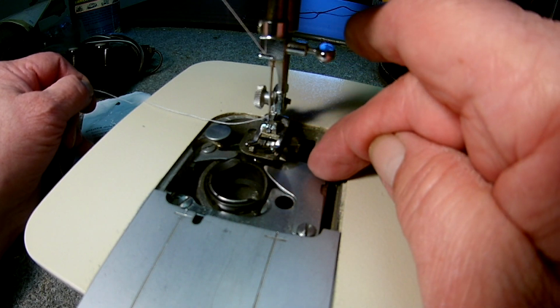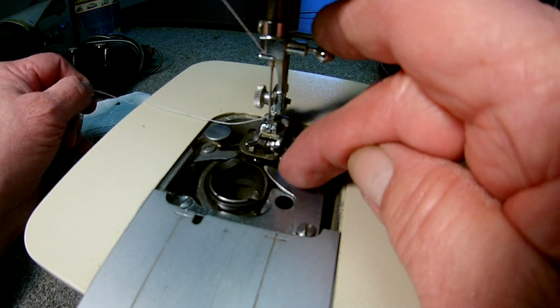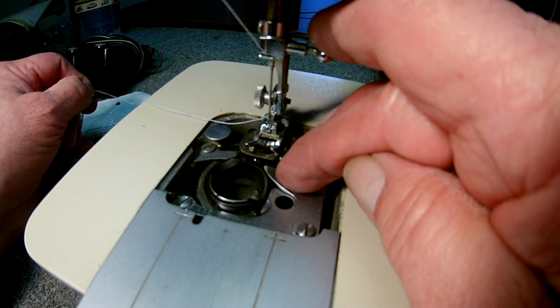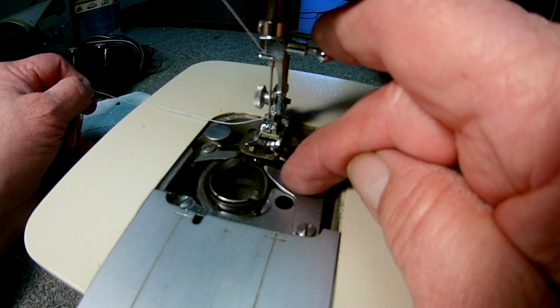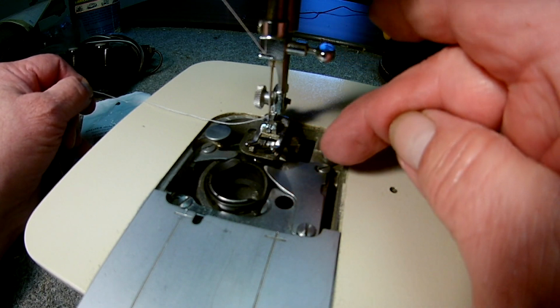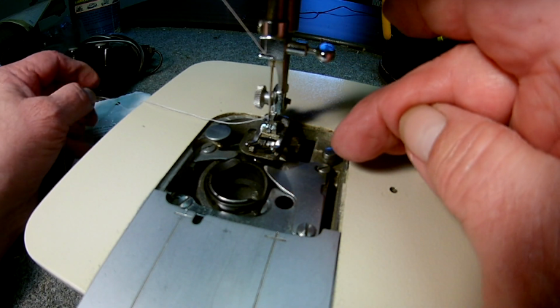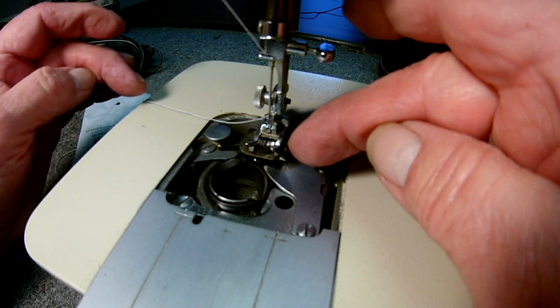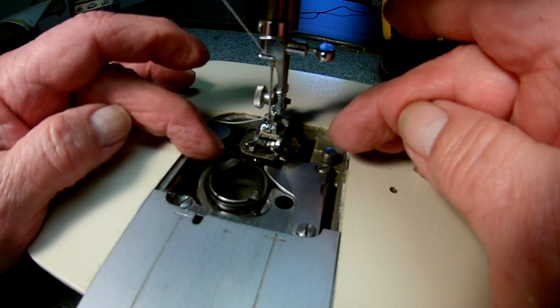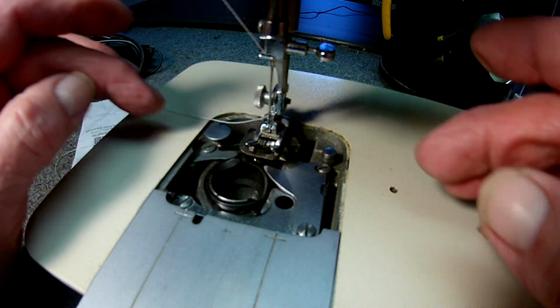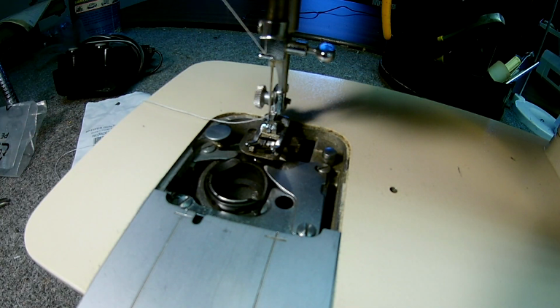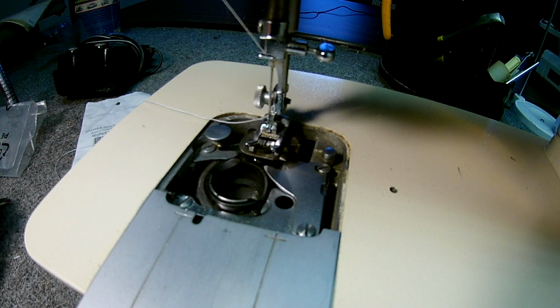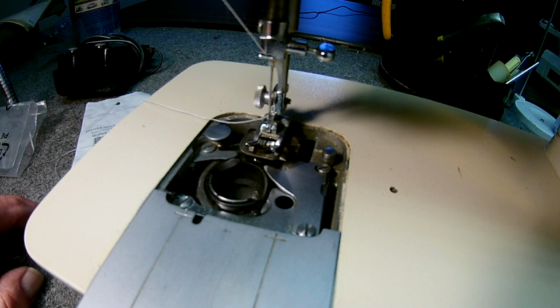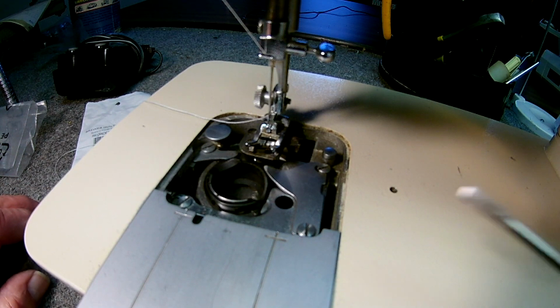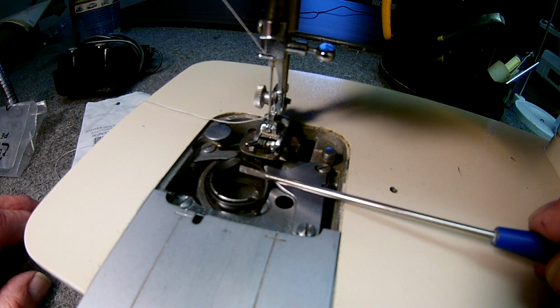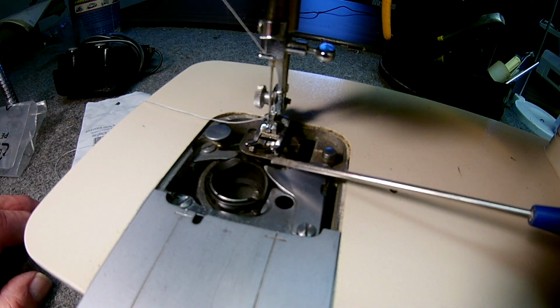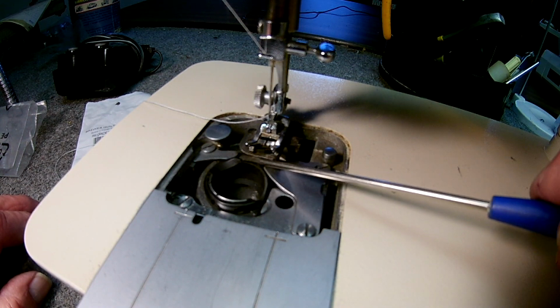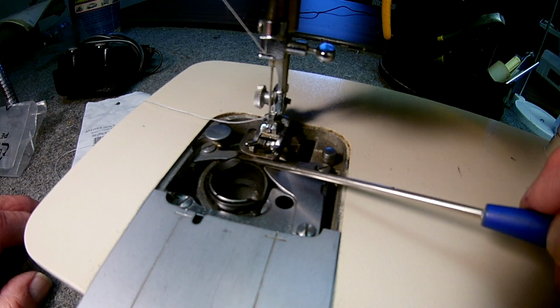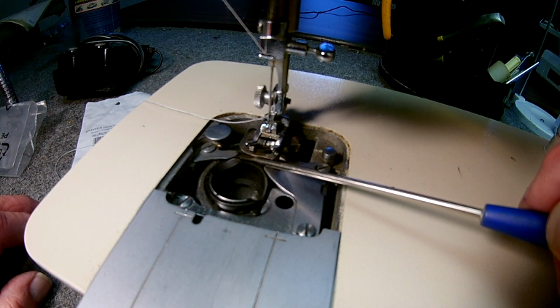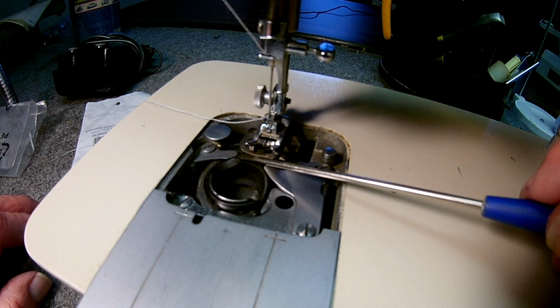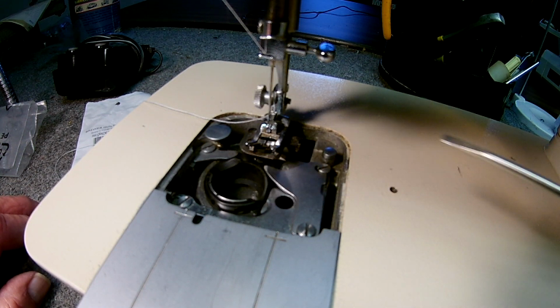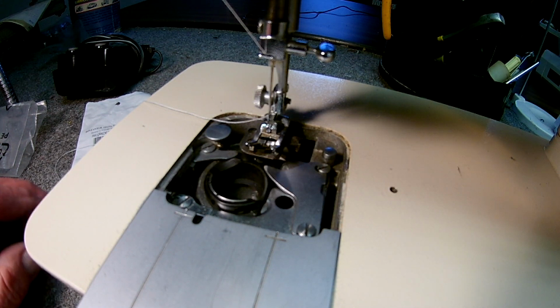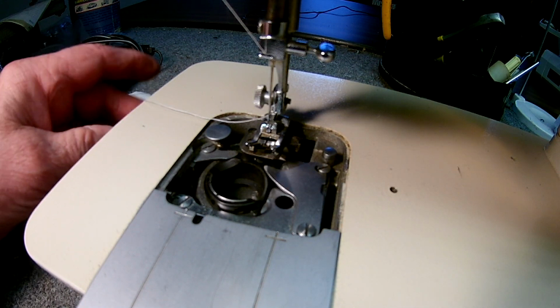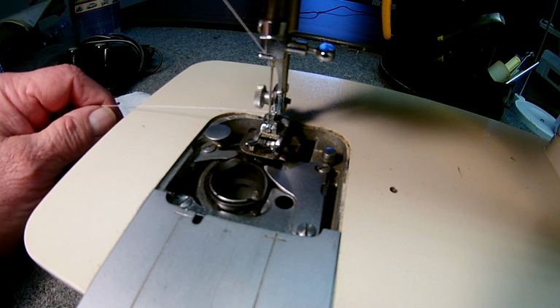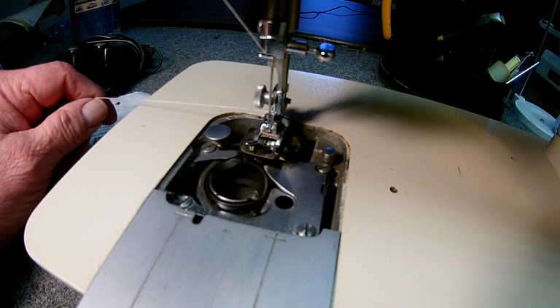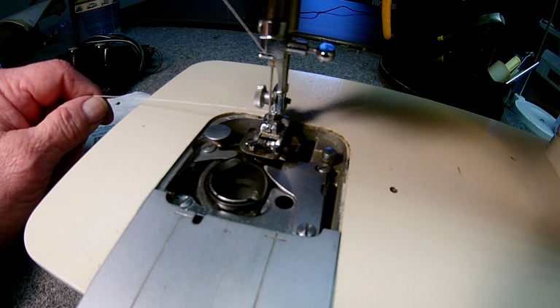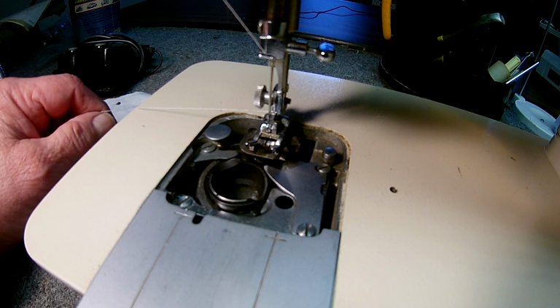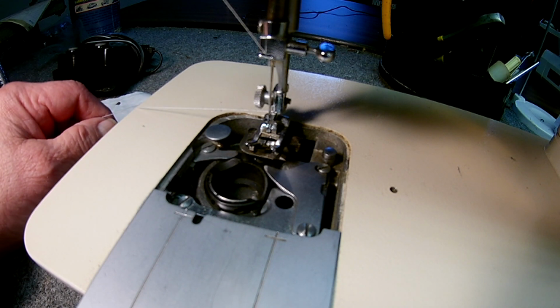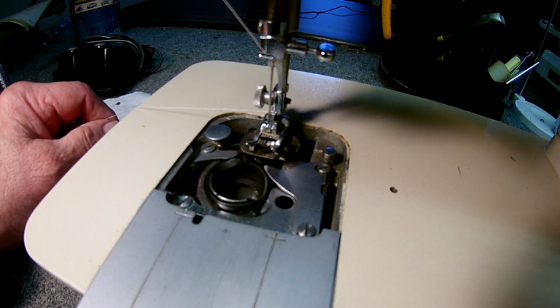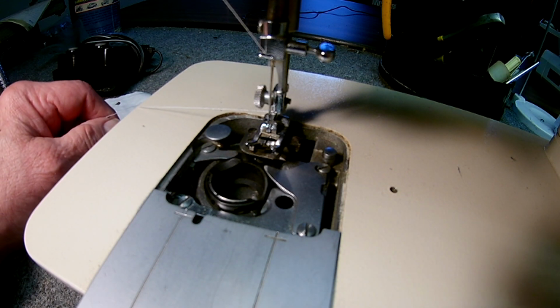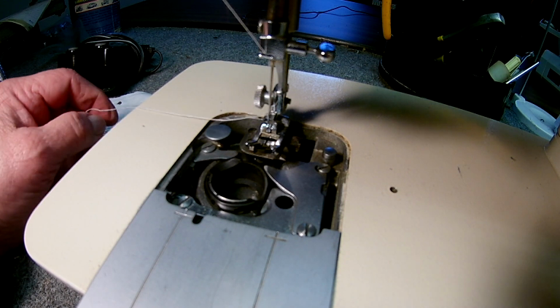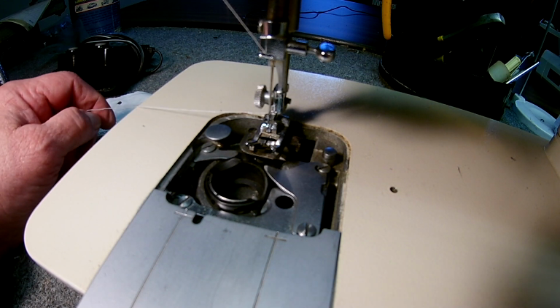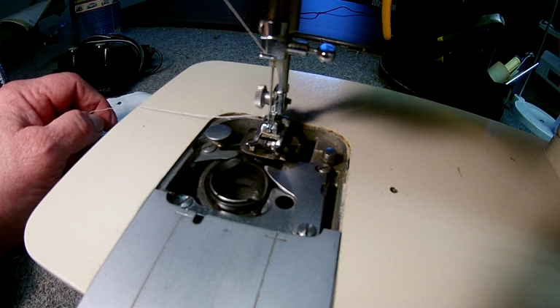This bracket here — you're going to loosen this screw and move it left or right. This bracket is stationary, and sometimes you're going to have to just bend it up with a small screwdriver if you find the thread hanging up there. That'll conclude this video.